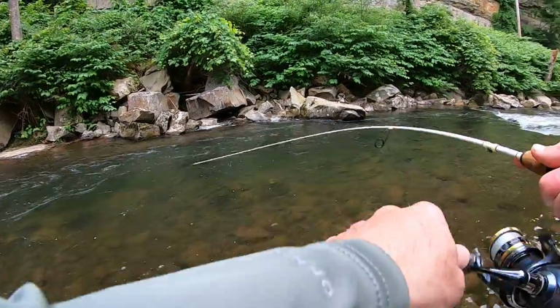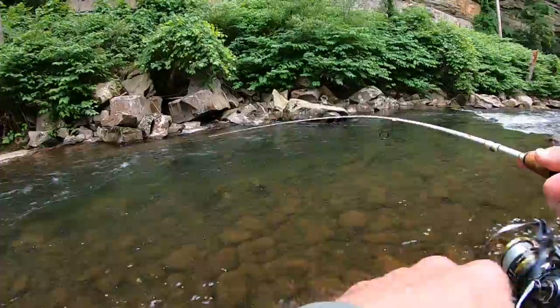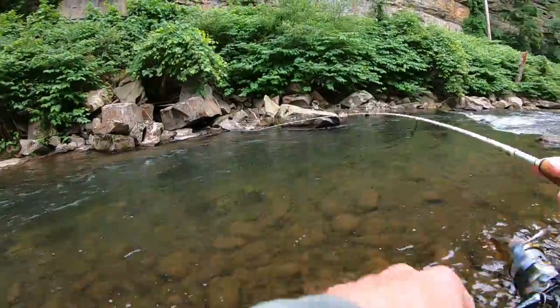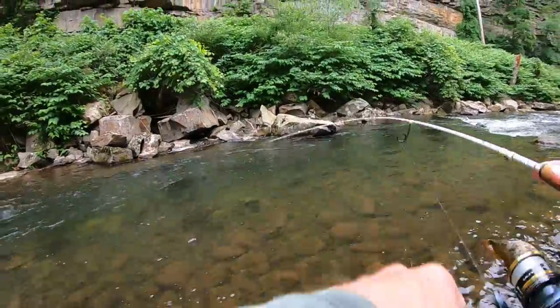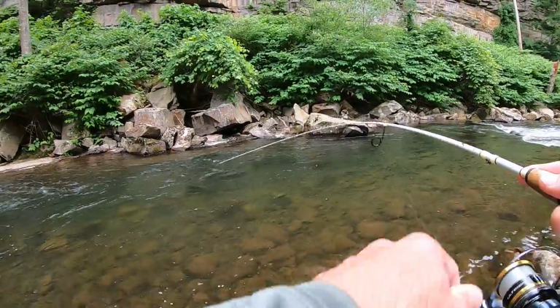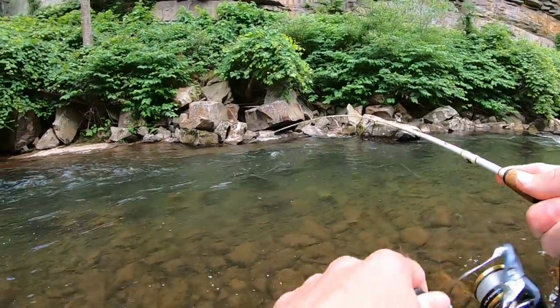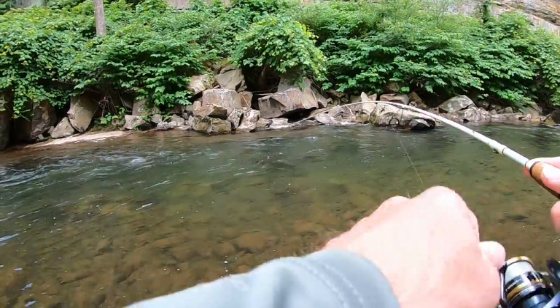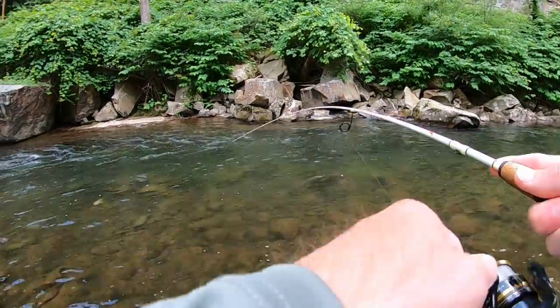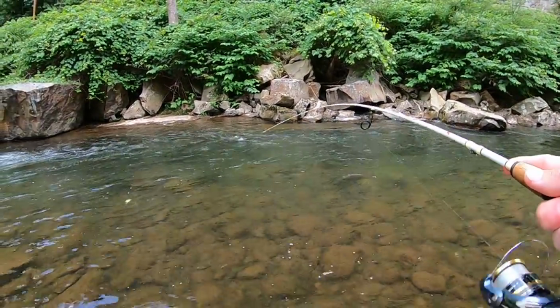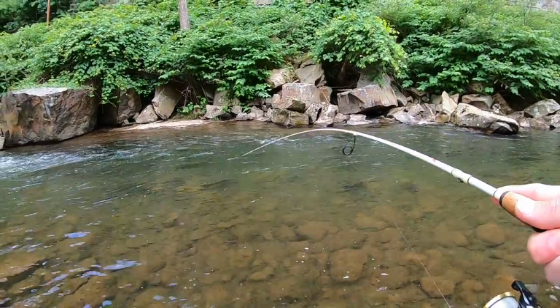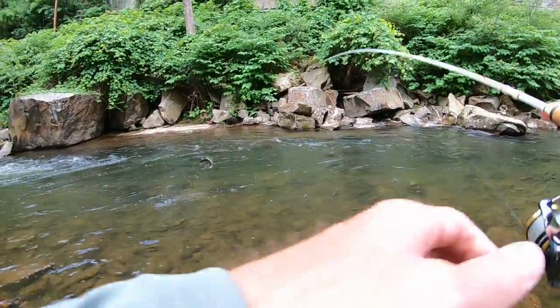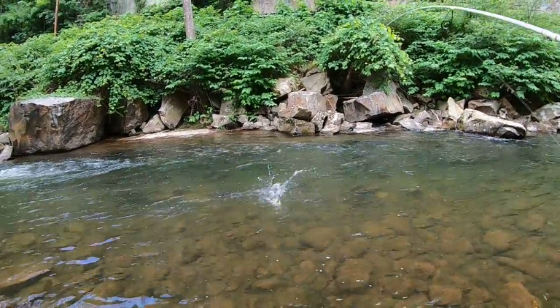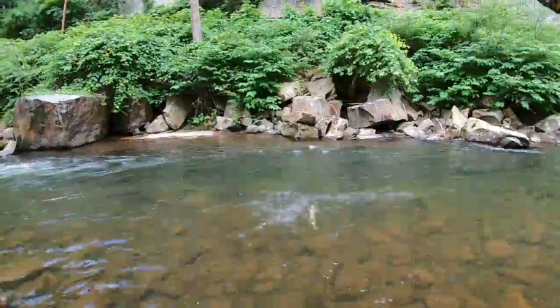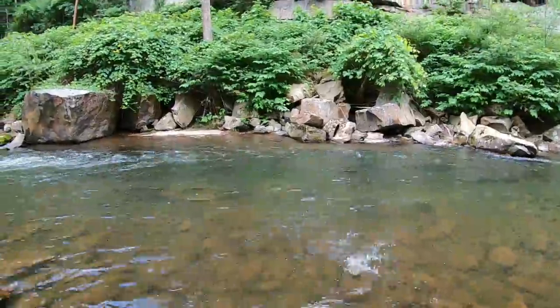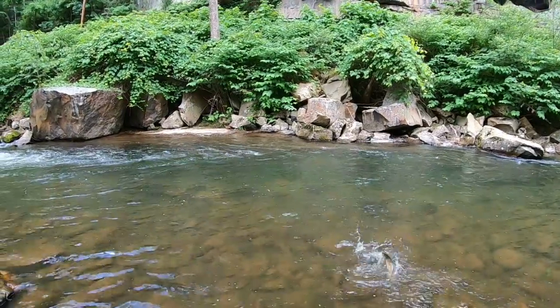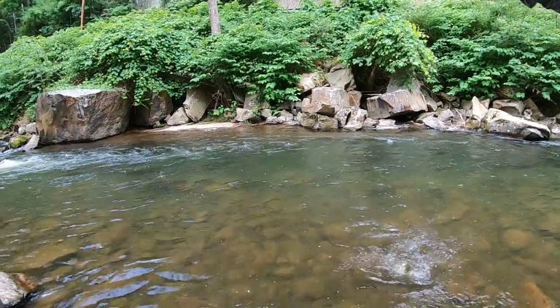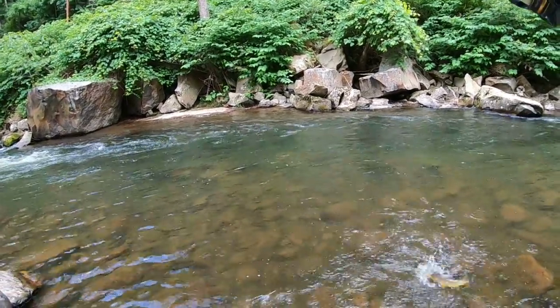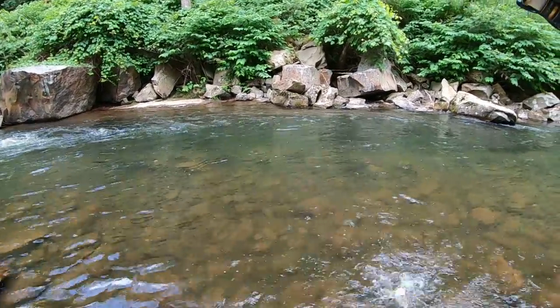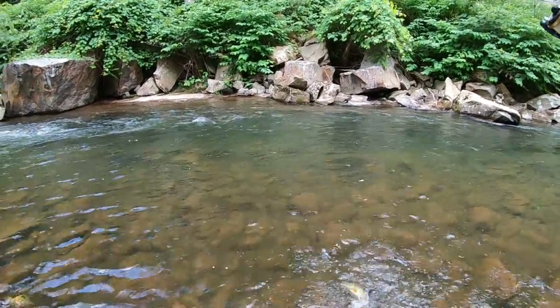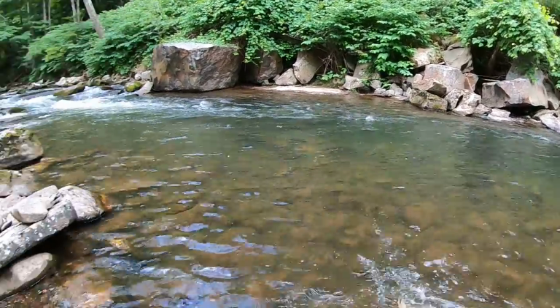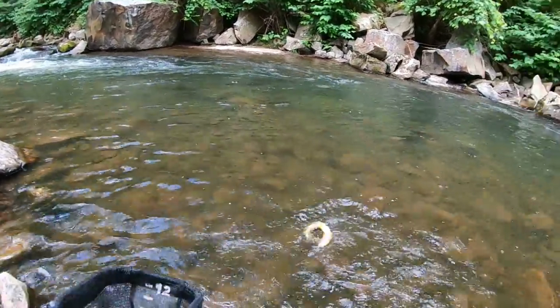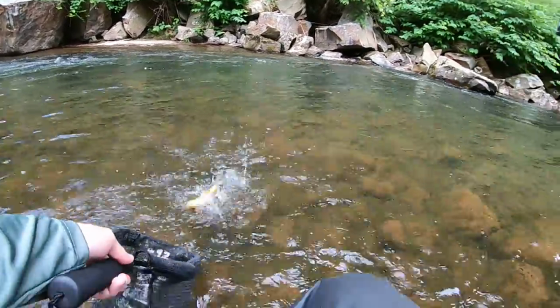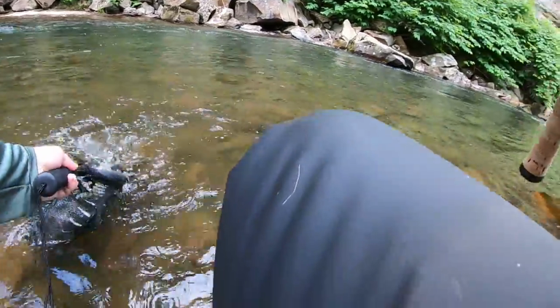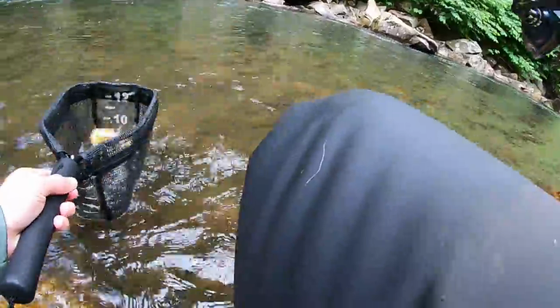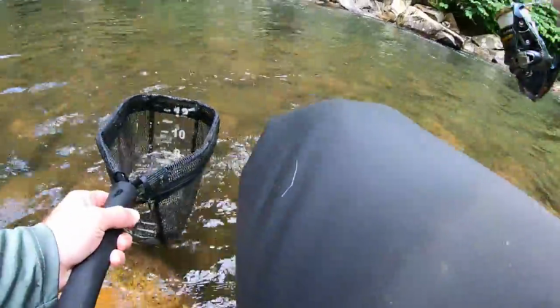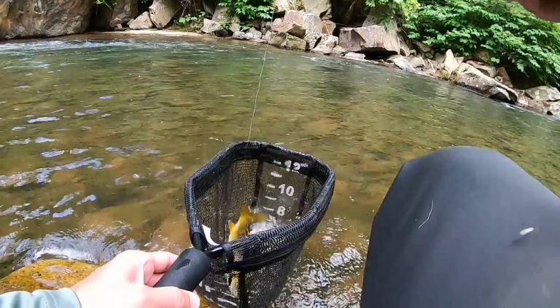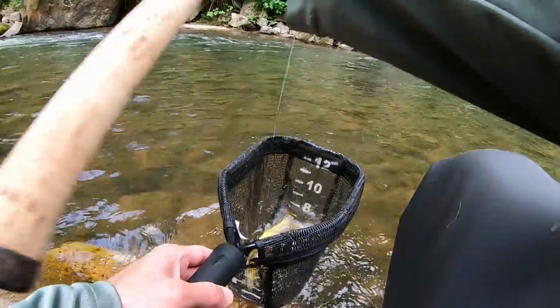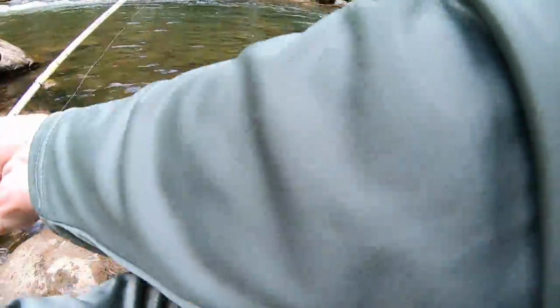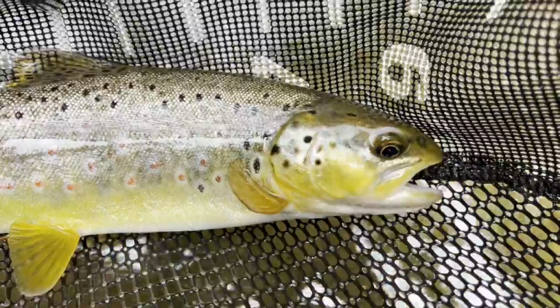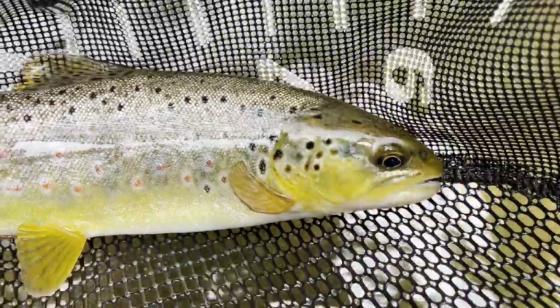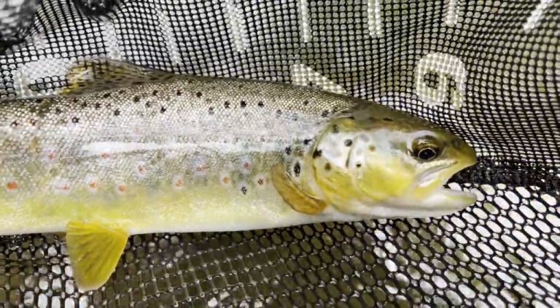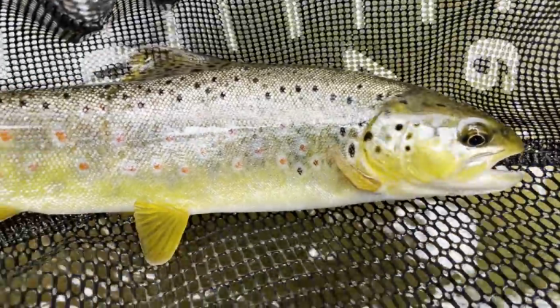Fish on — good fish. Oh, it's not that big, but we'll take it though. It felt a lot bigger in that current — another gorgeous brown.